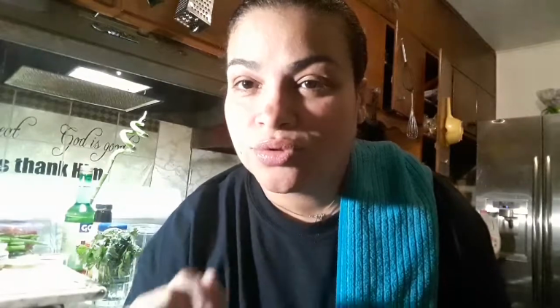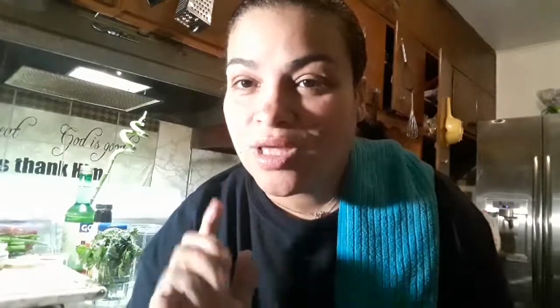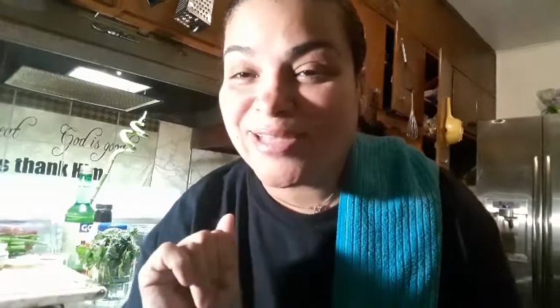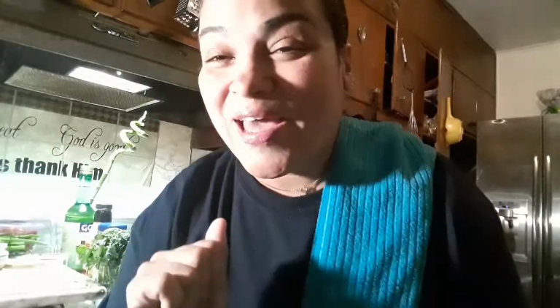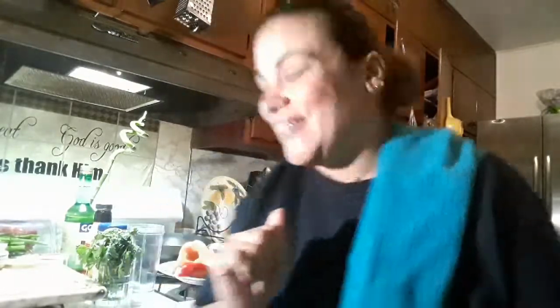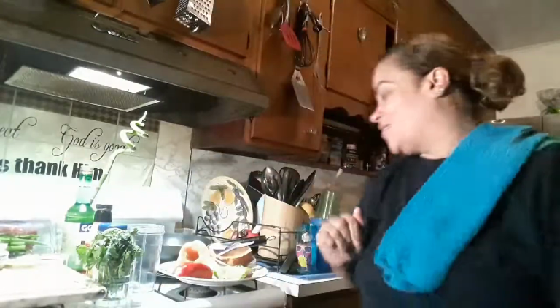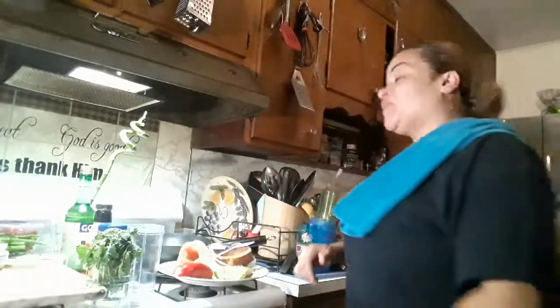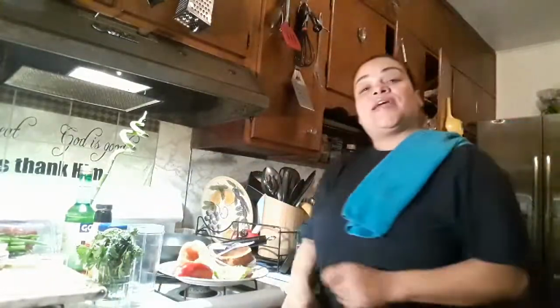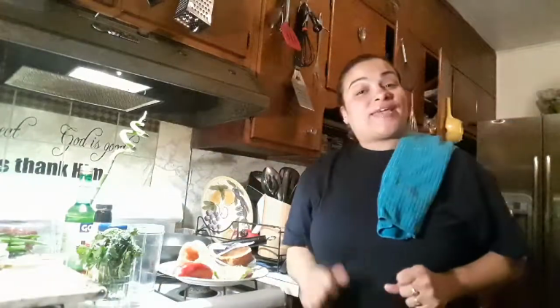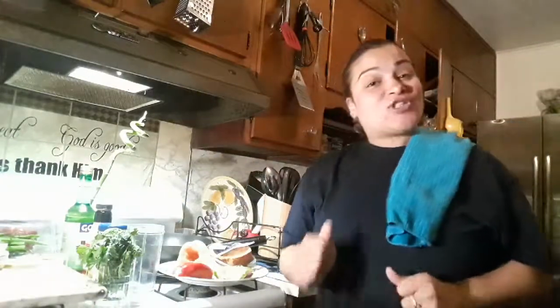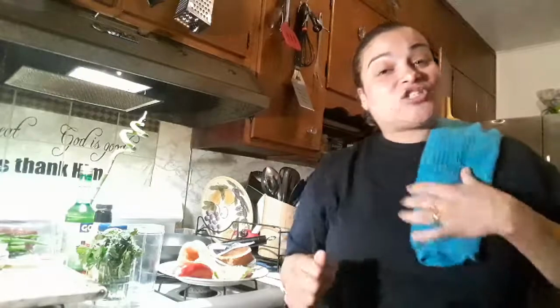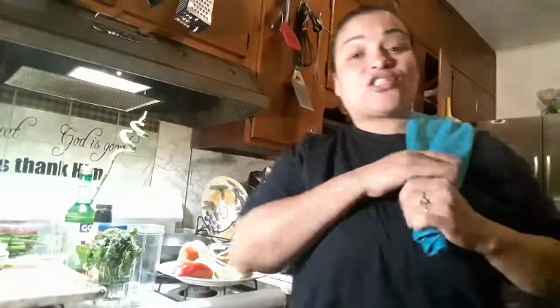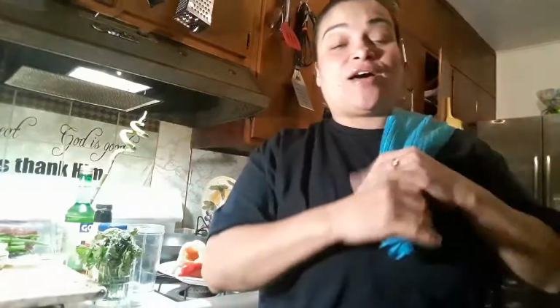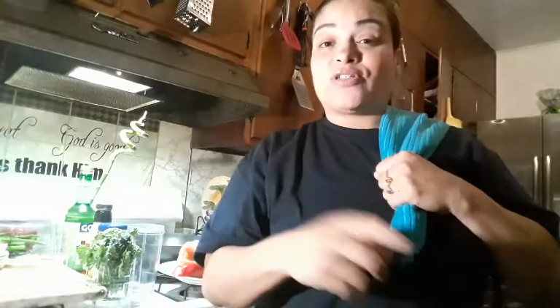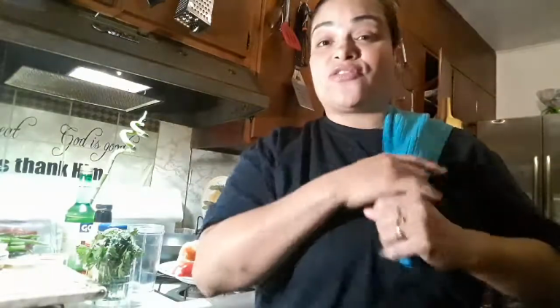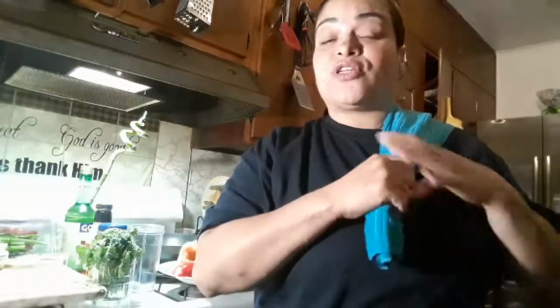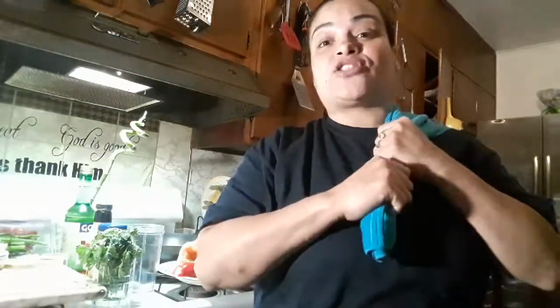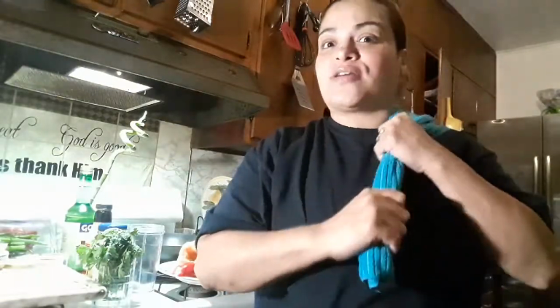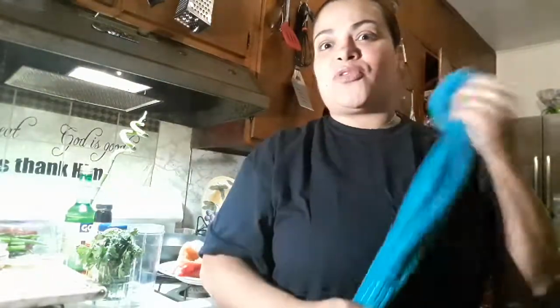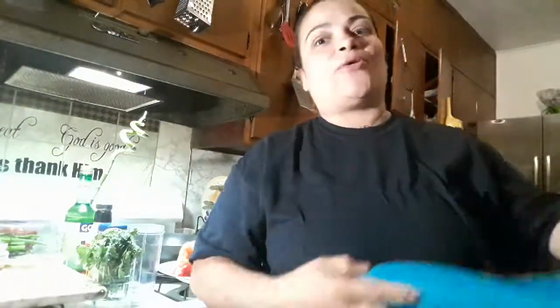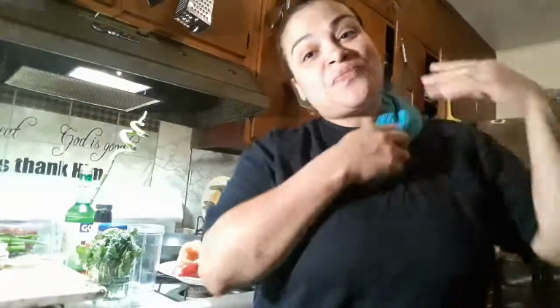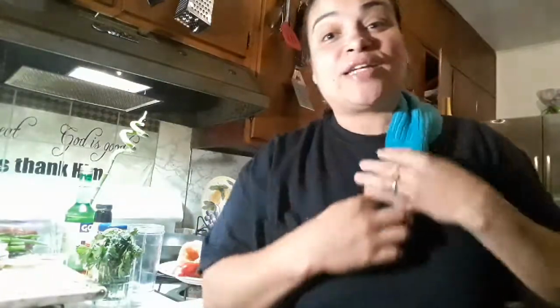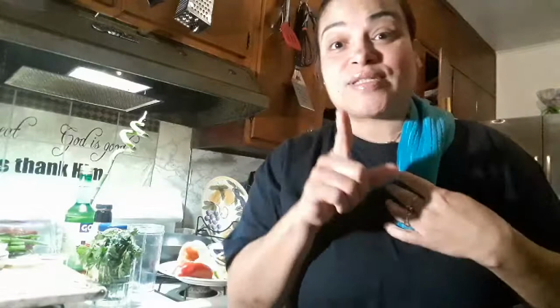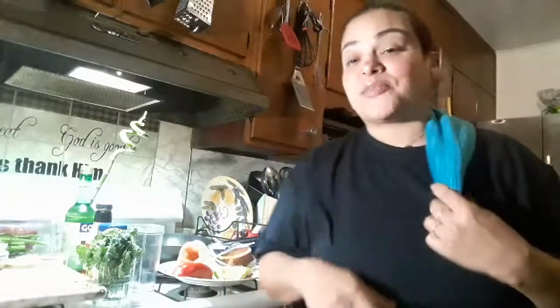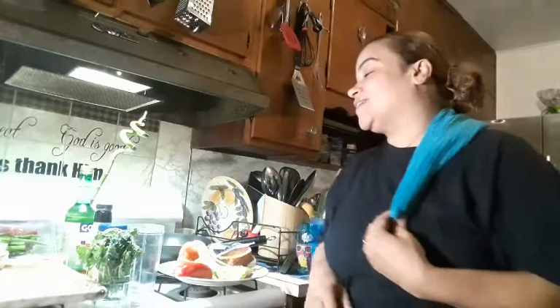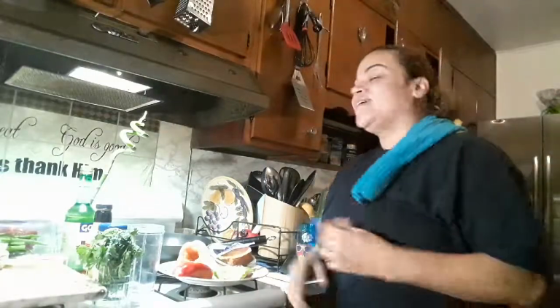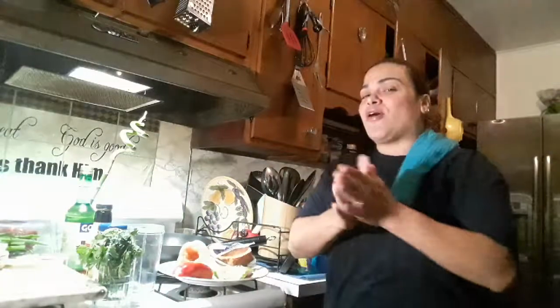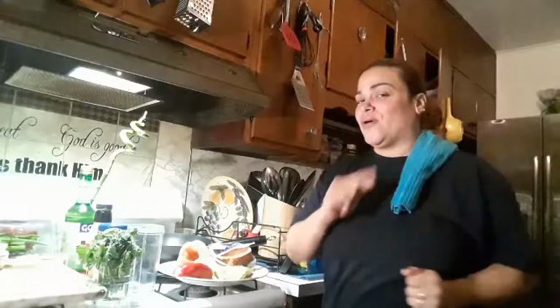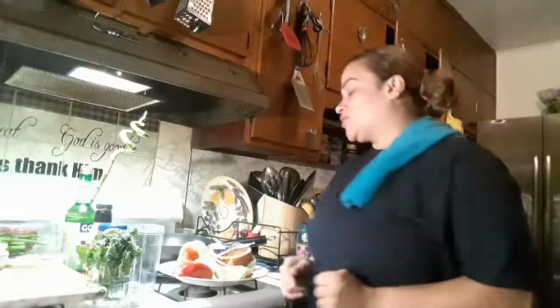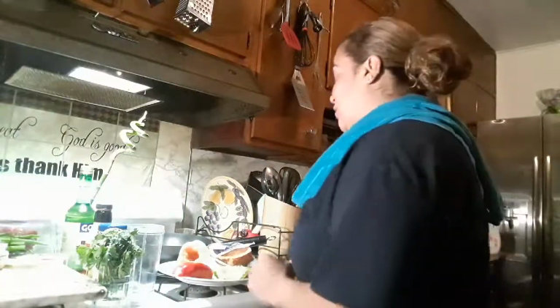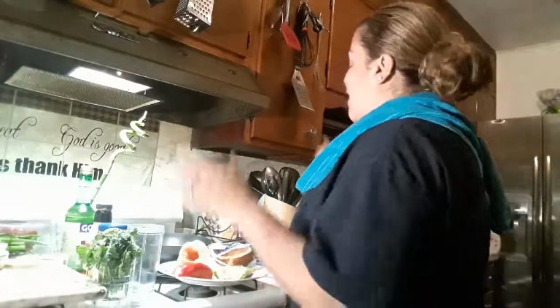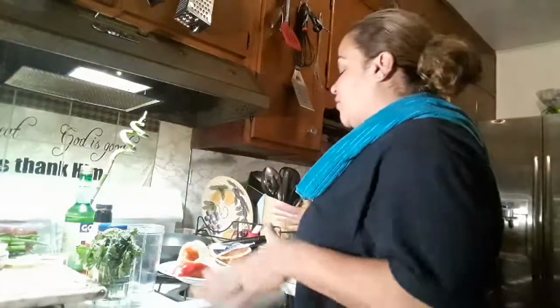Hi guys, I'm back! My cat Cheetah — towards the end of the first video she actually tried to climb on the counter and get to those scallops. I caught her though; she knows better.